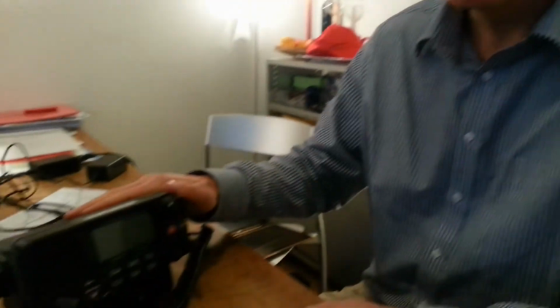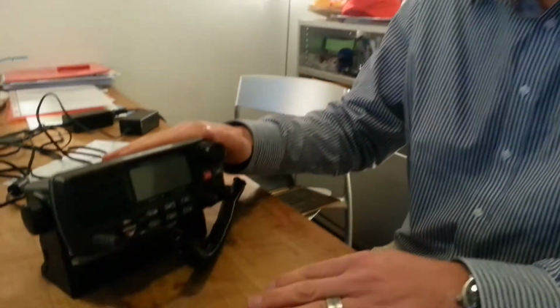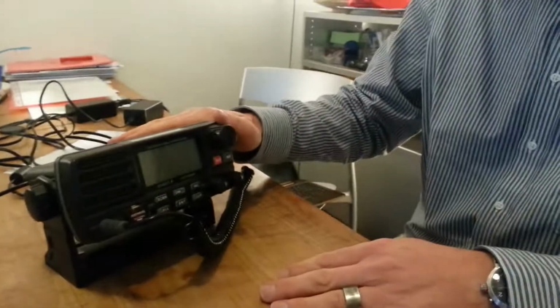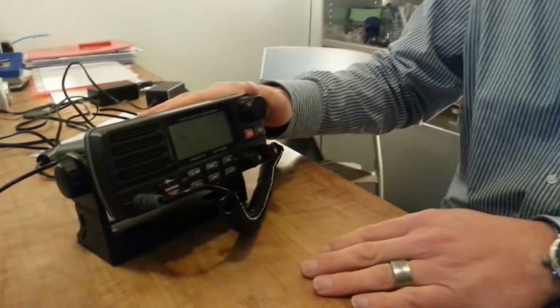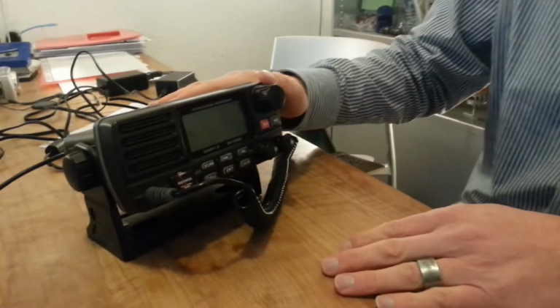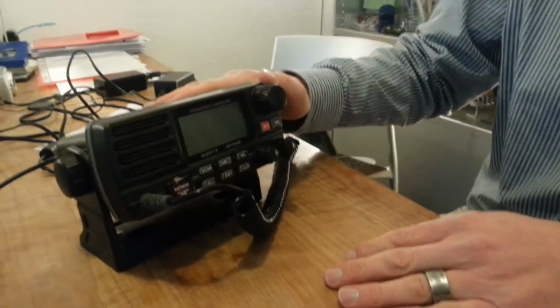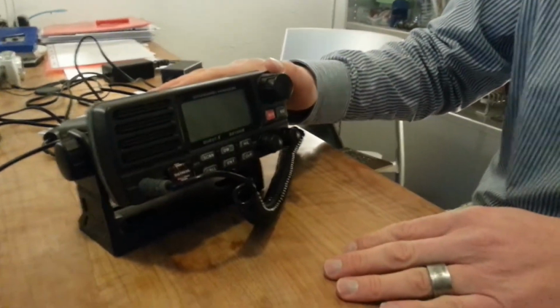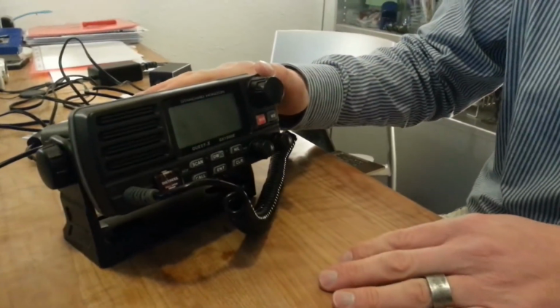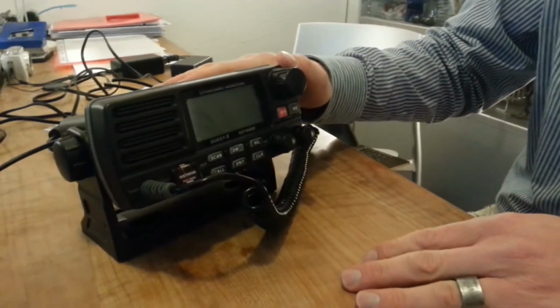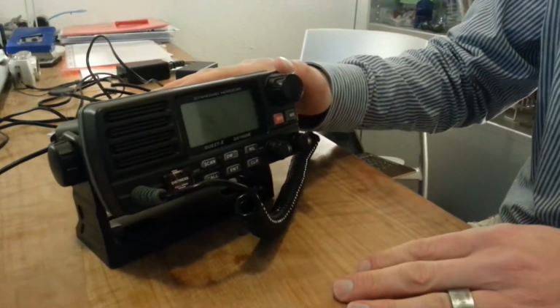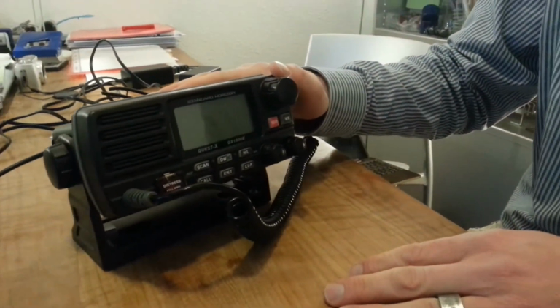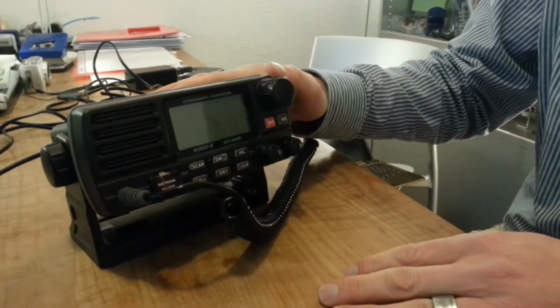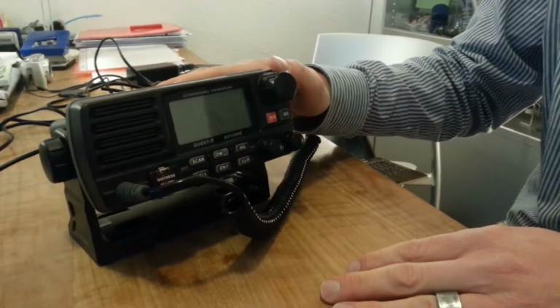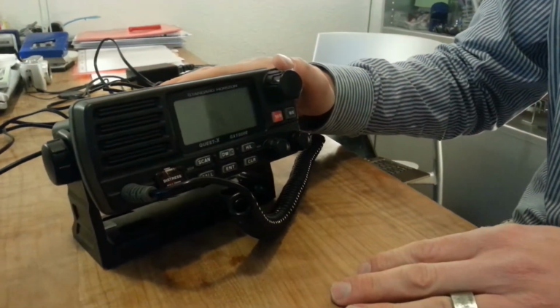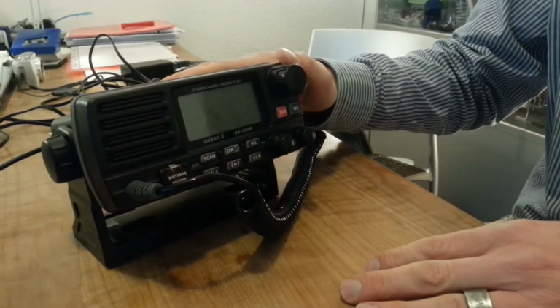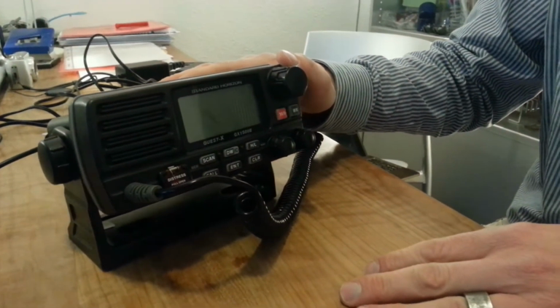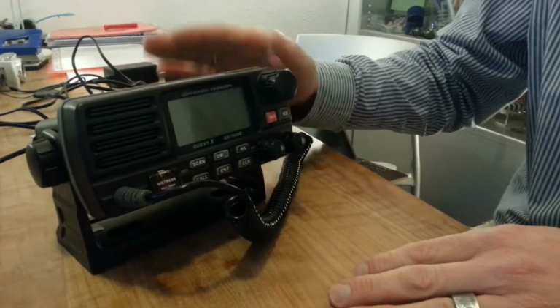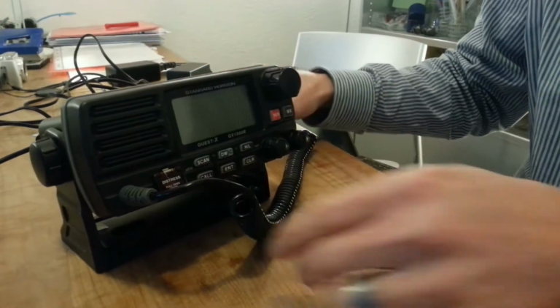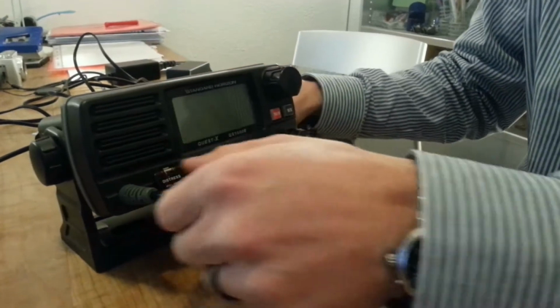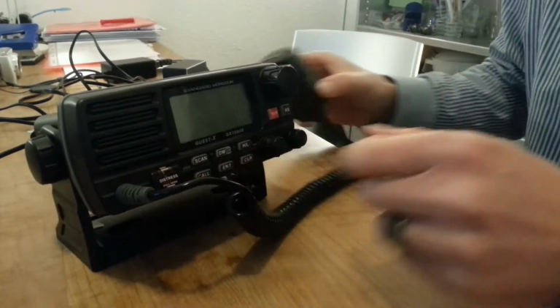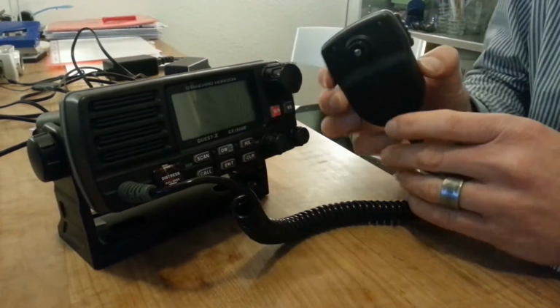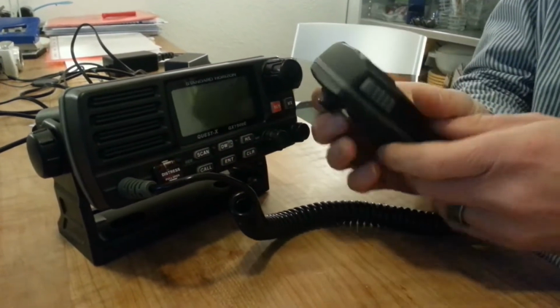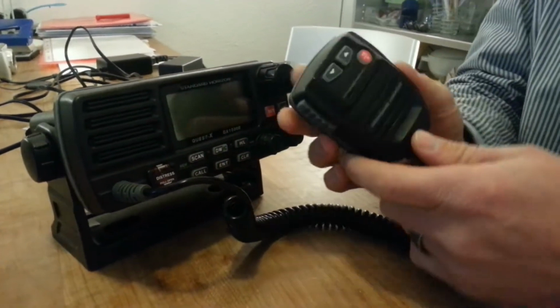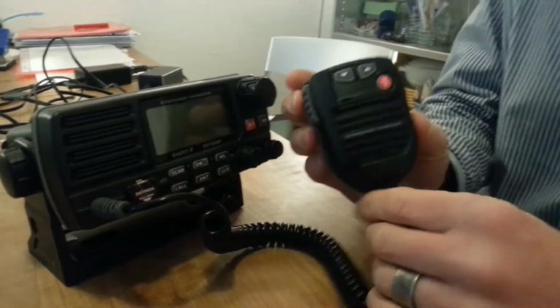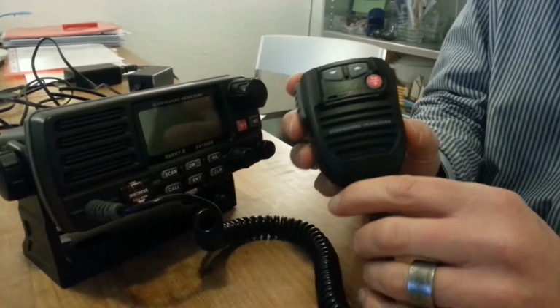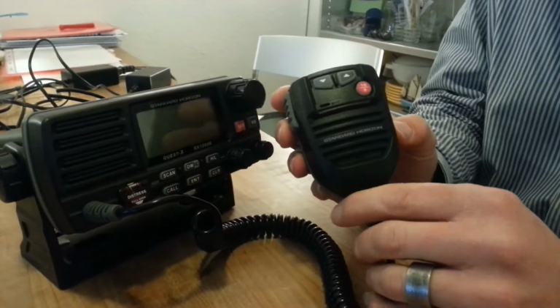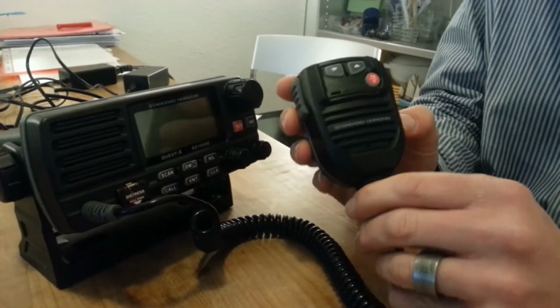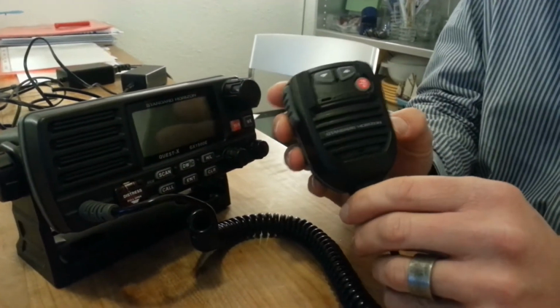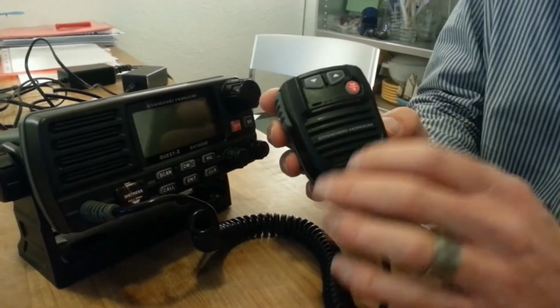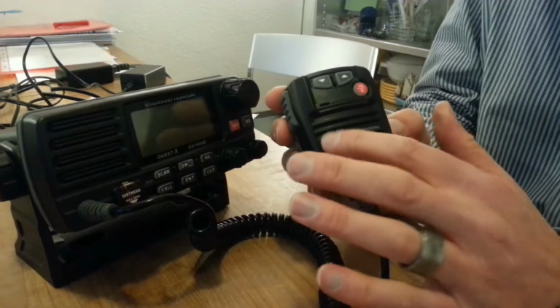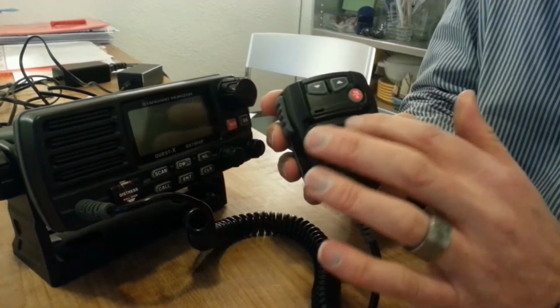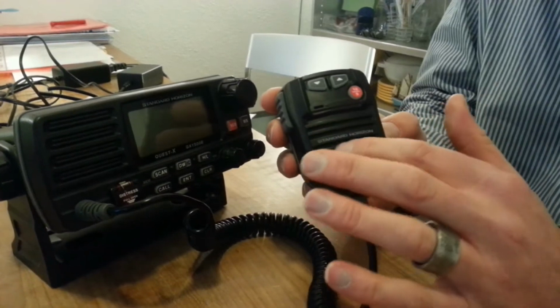This is our radio — it's a Standard Horizon GX1500E and this radio set is connected to this little thing here which we call a push to talk. There's a microphone in here.